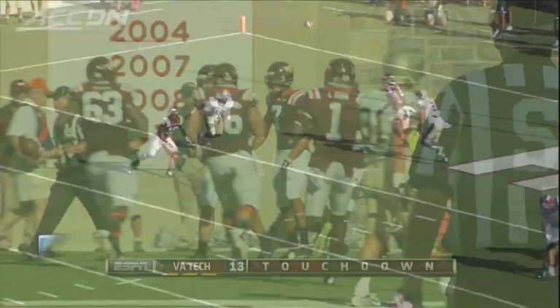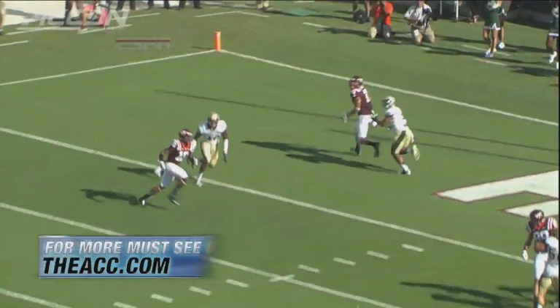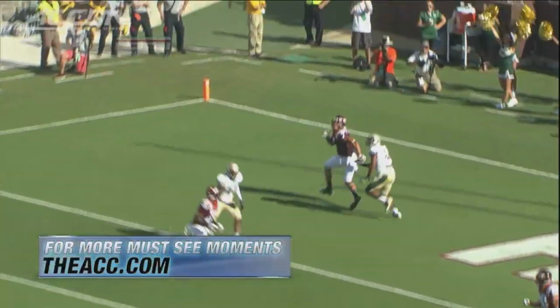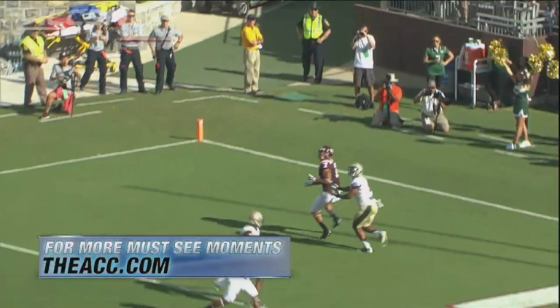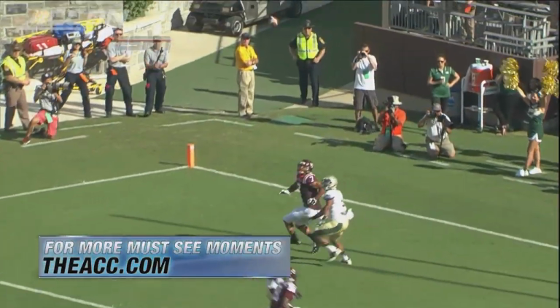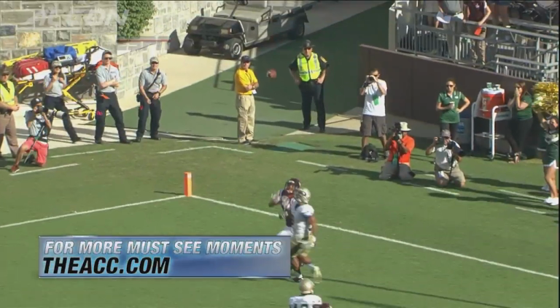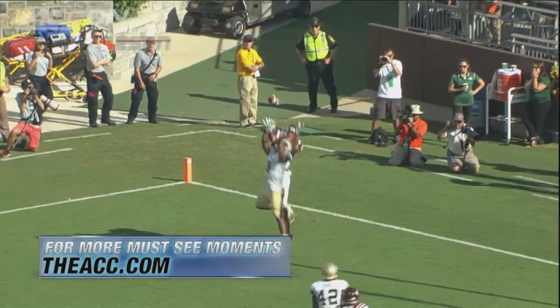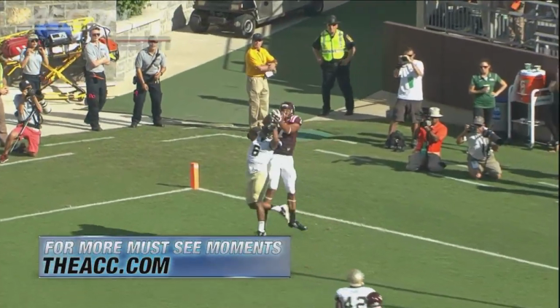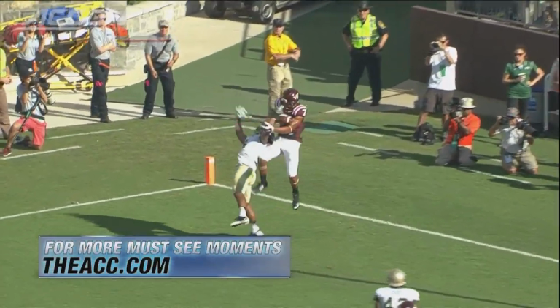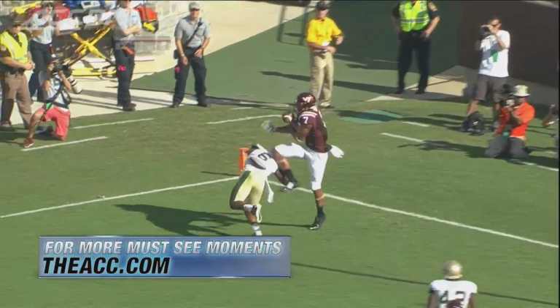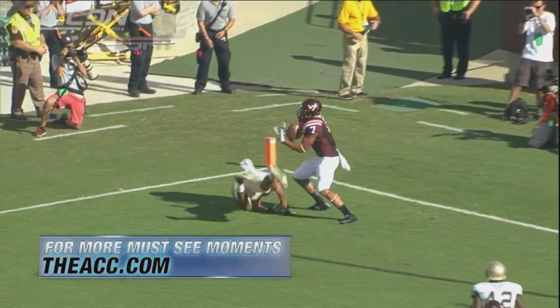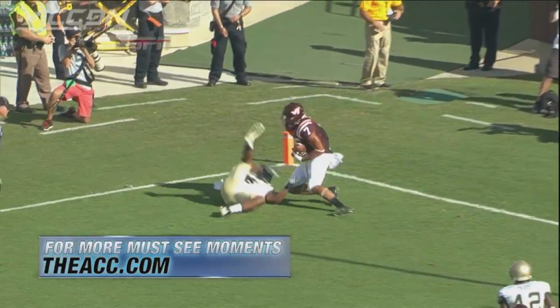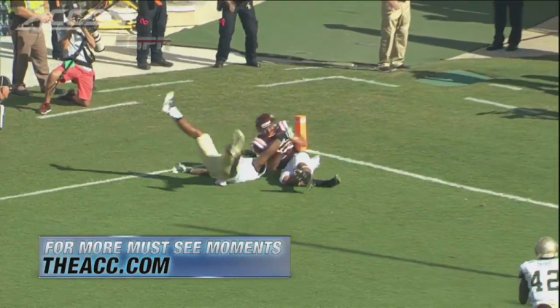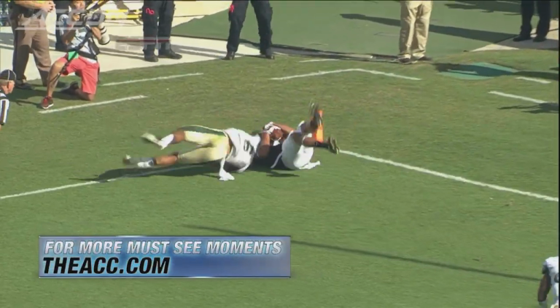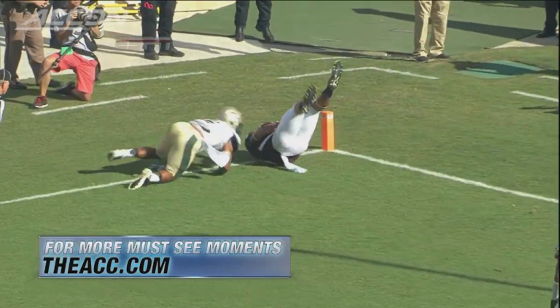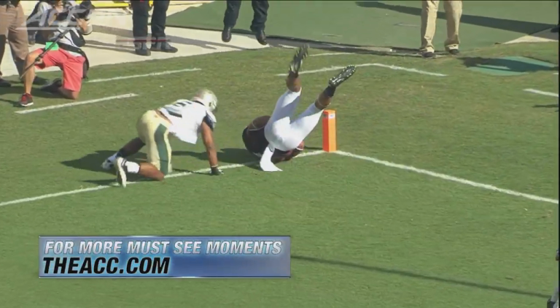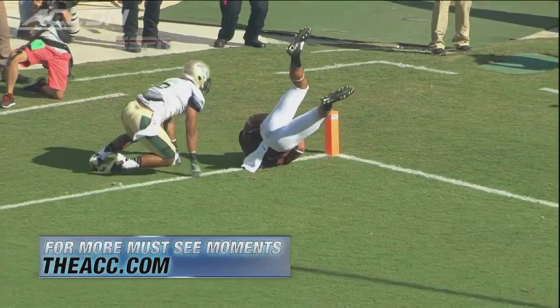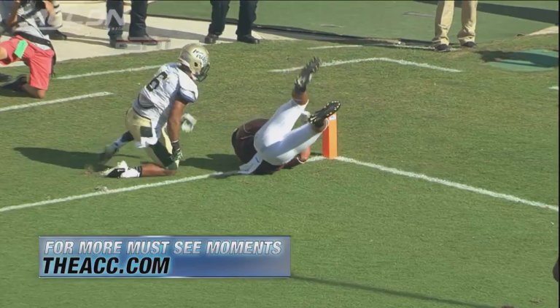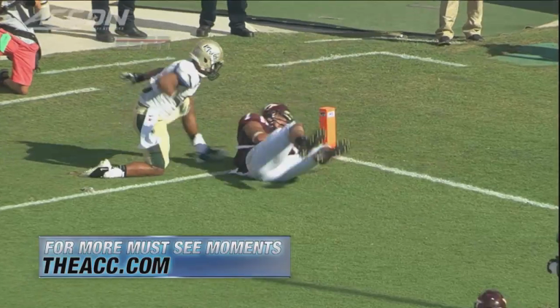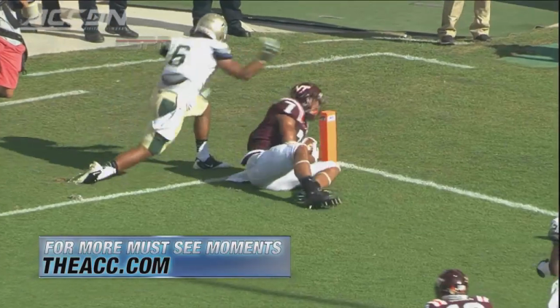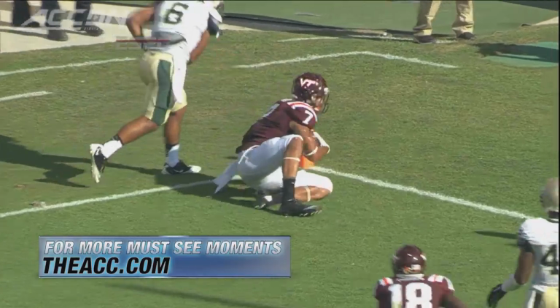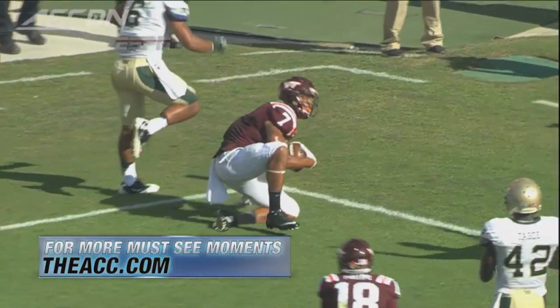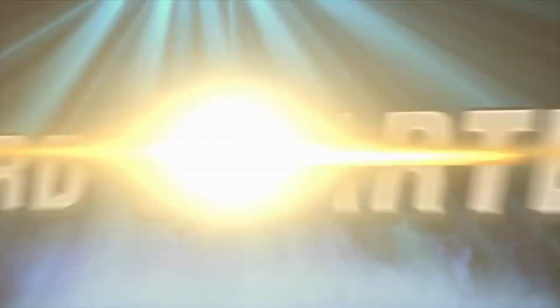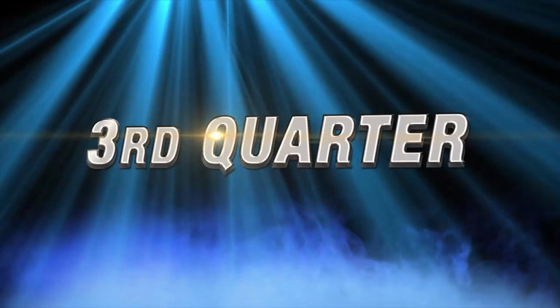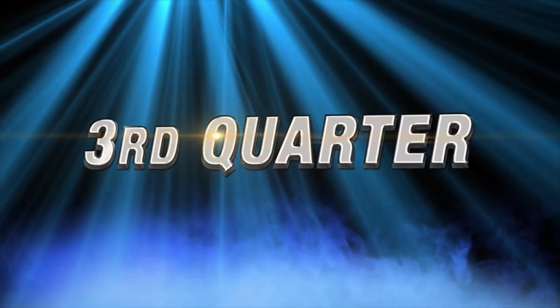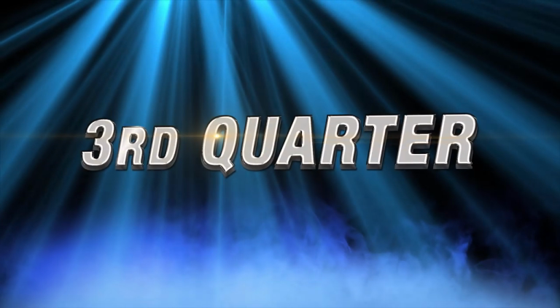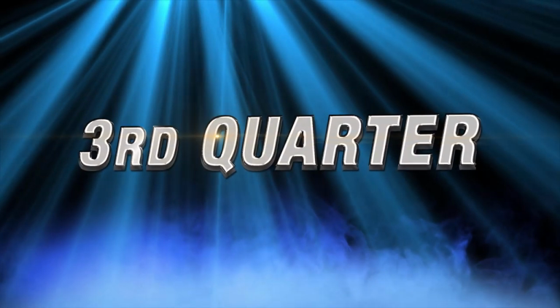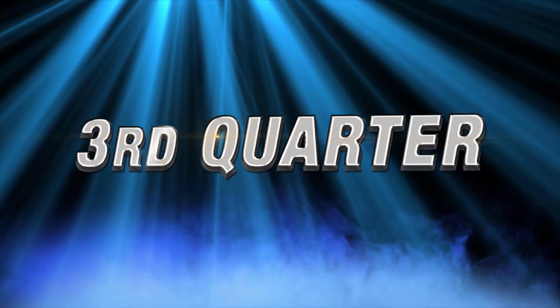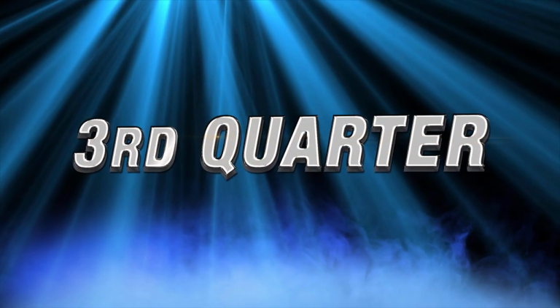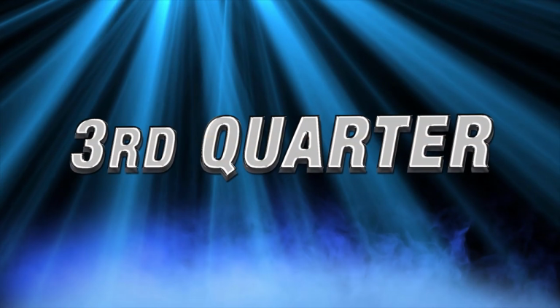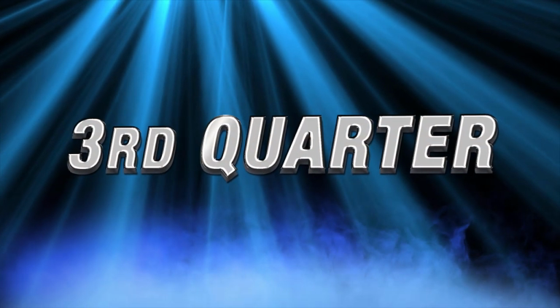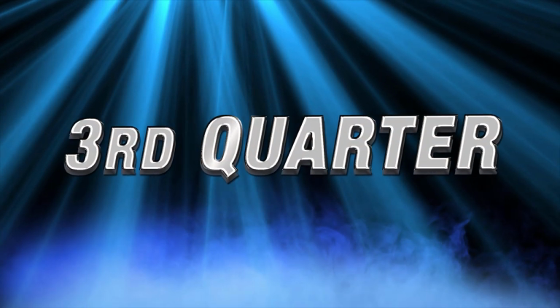Watch Hodges again, fighting for this one. He bobbles it but brings it down — touchdown. That's a must-see moment. 17-6, Virginia Tech leading at the half.